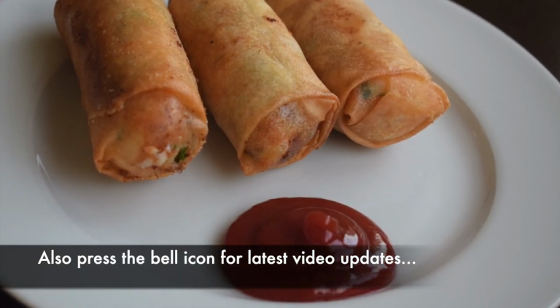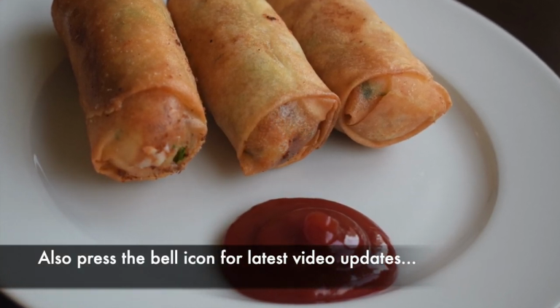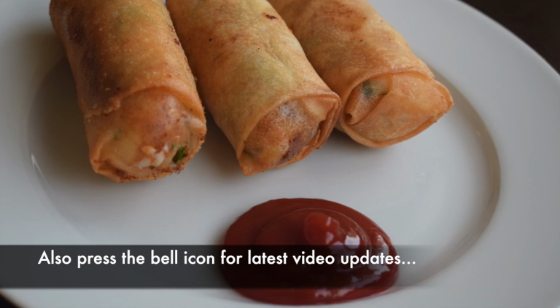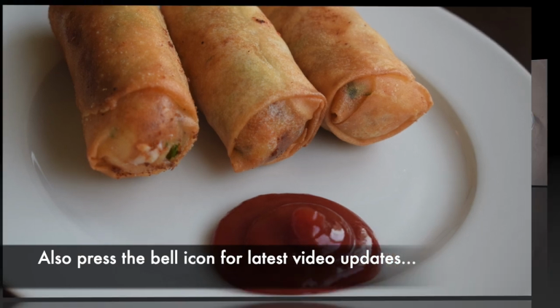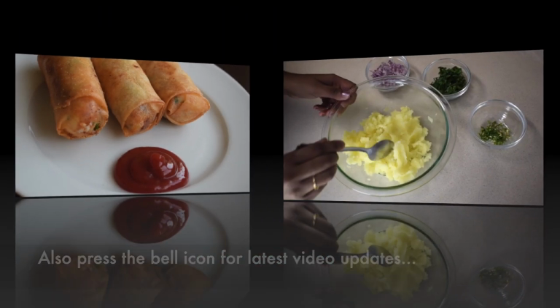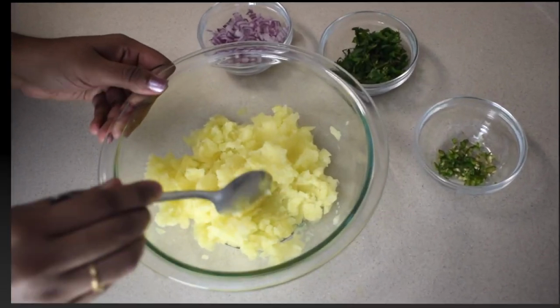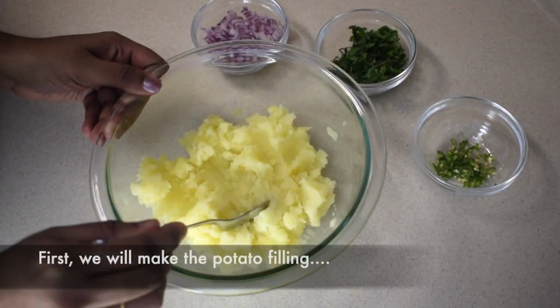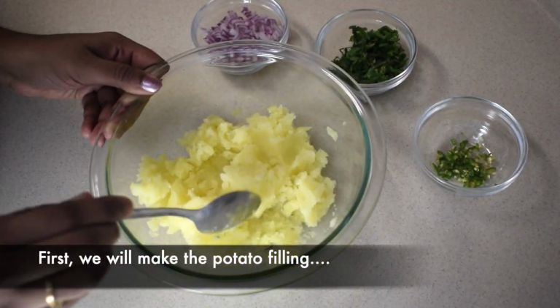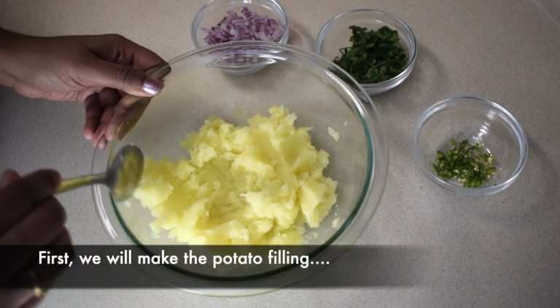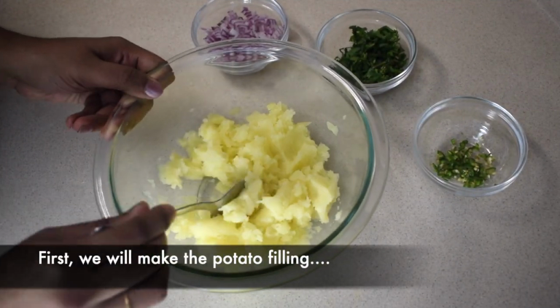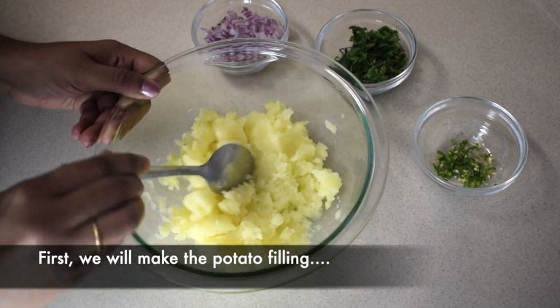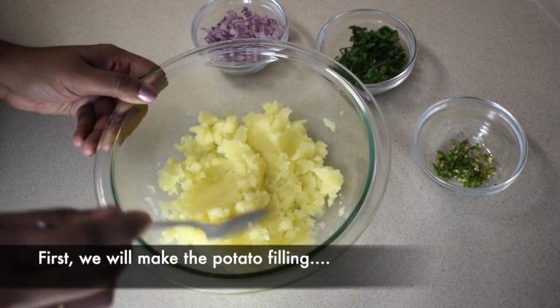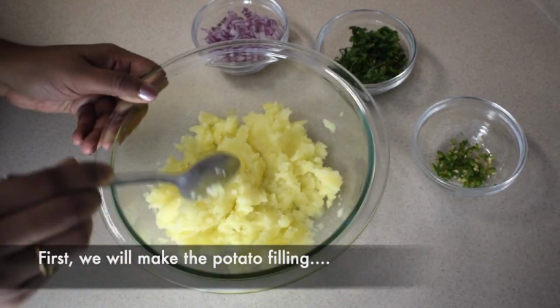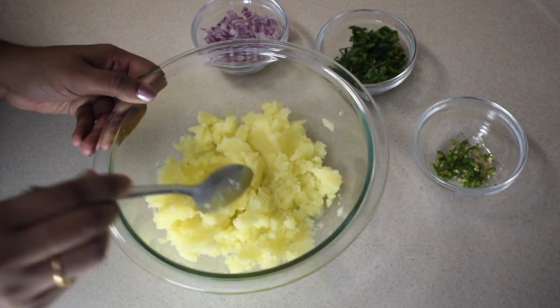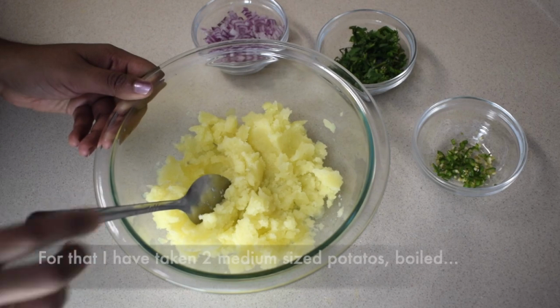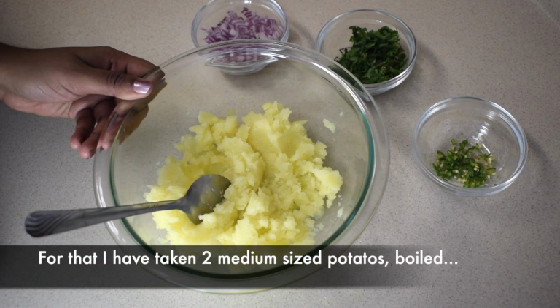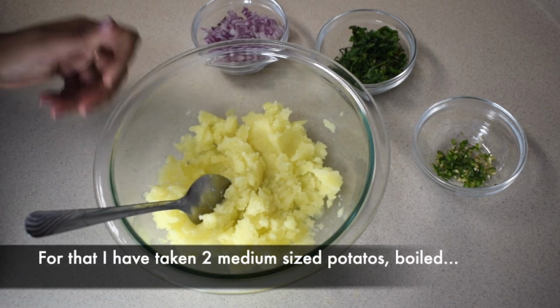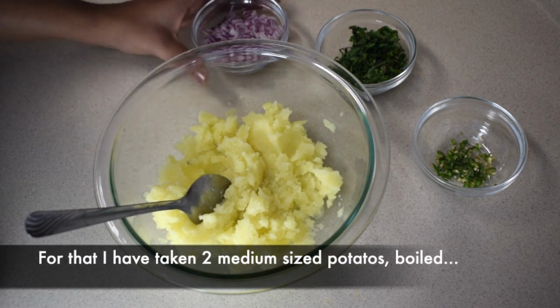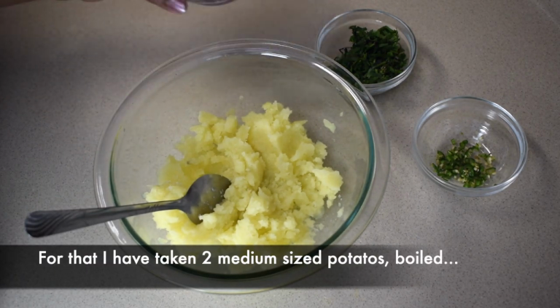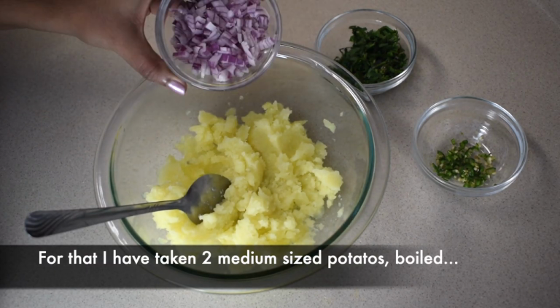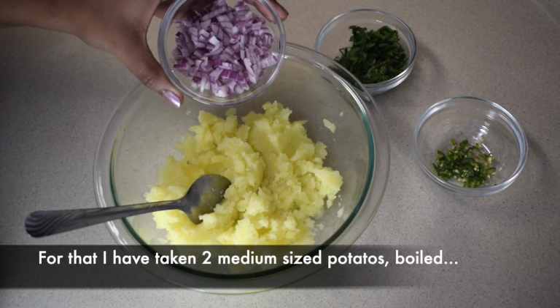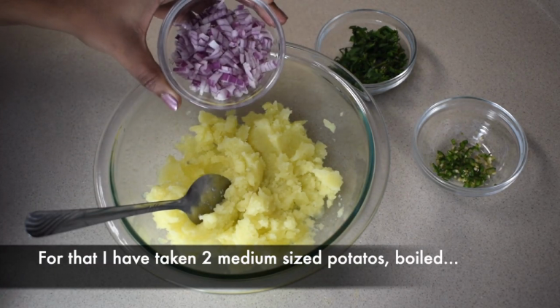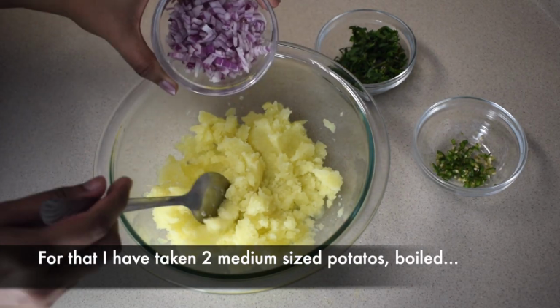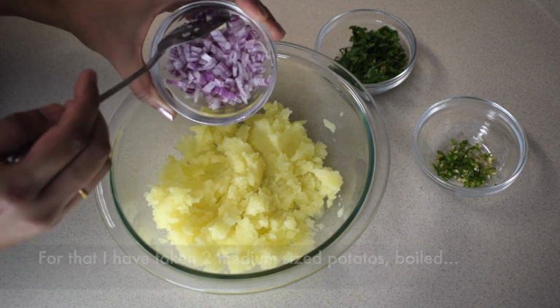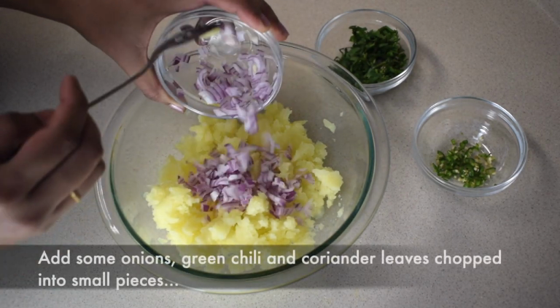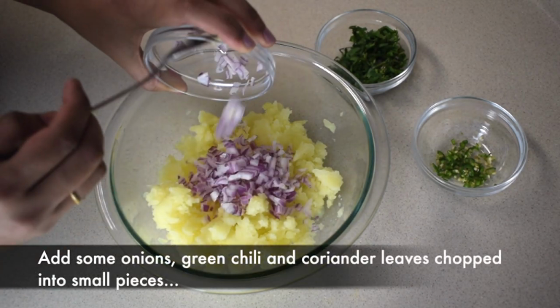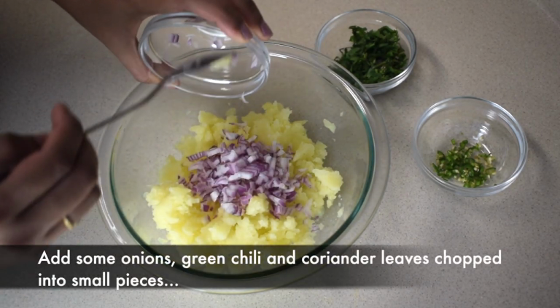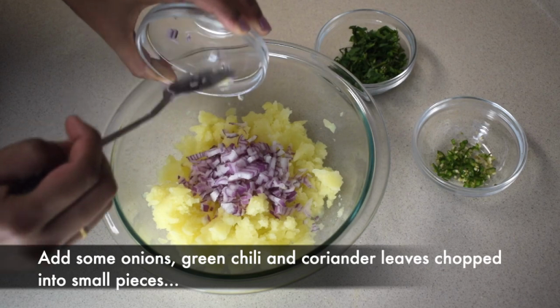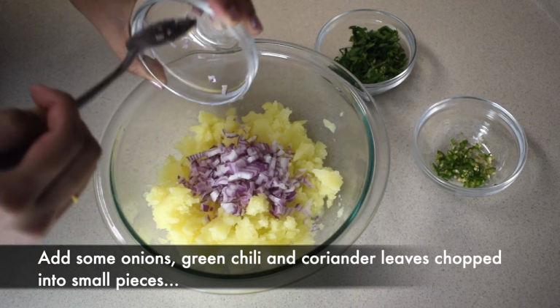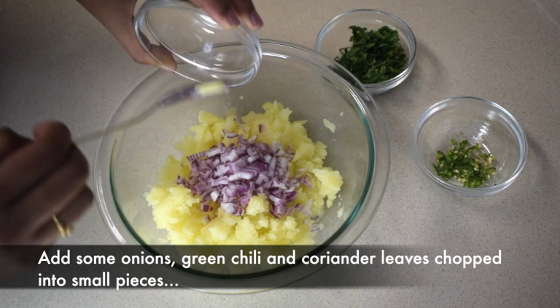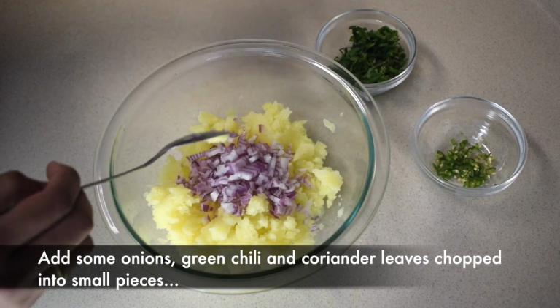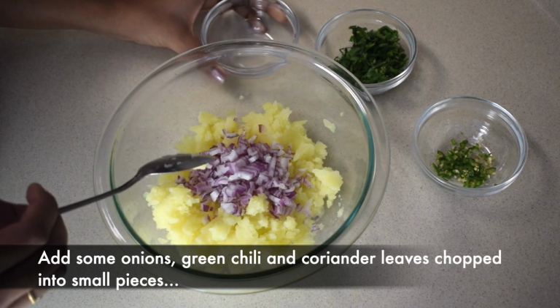You will be able to make this new snack recipe. It will be made with potato — the filling uses 2 medium-sized potatoes, which will be boiled and mashed.